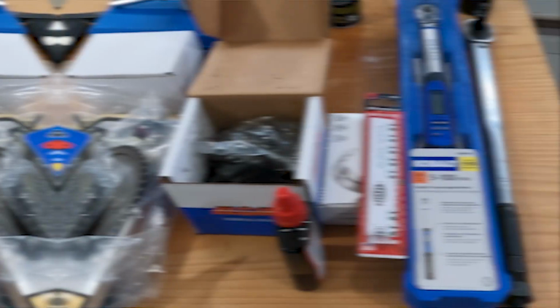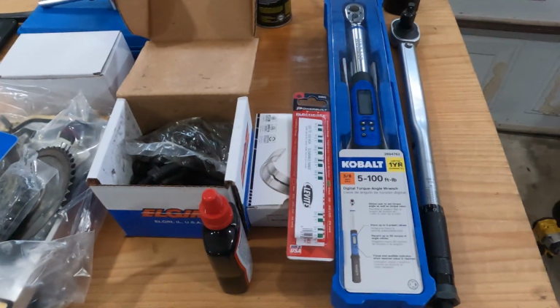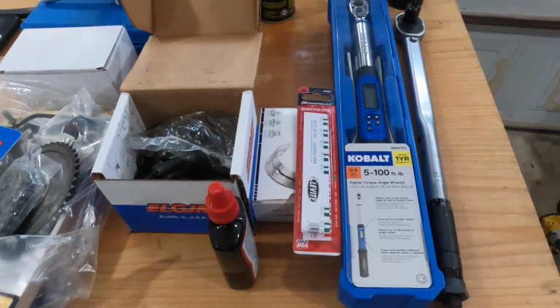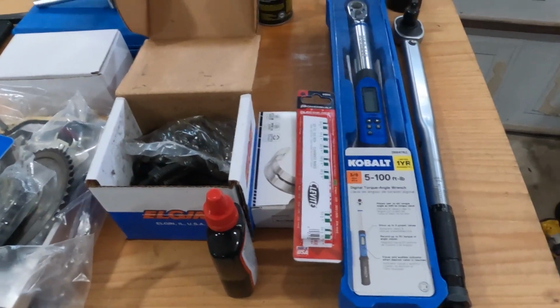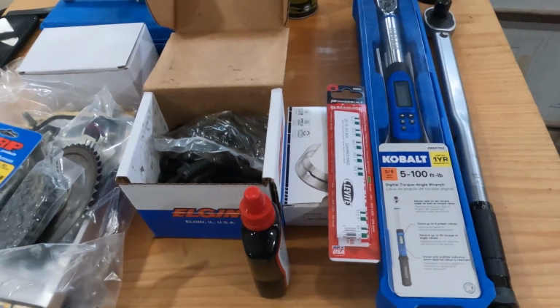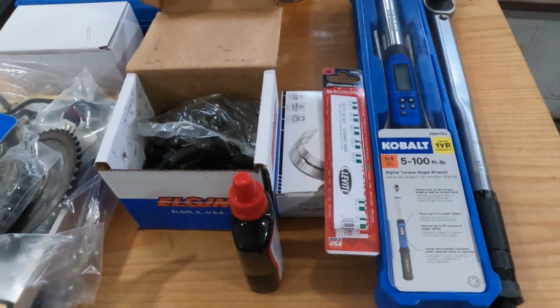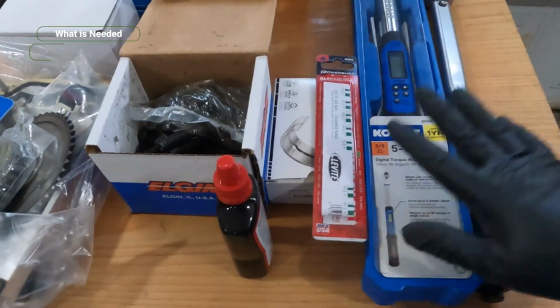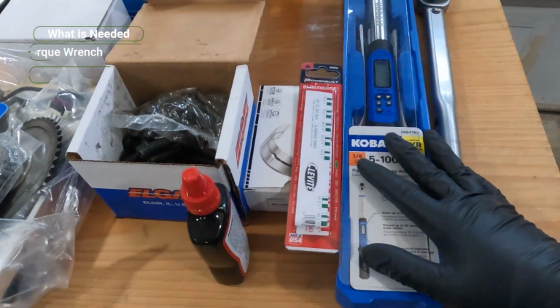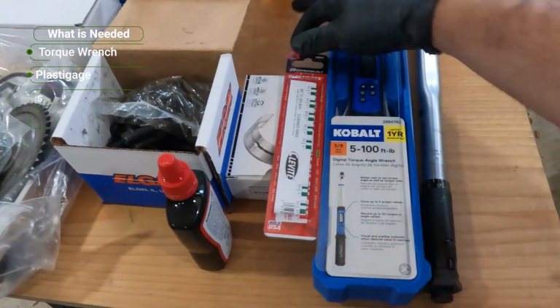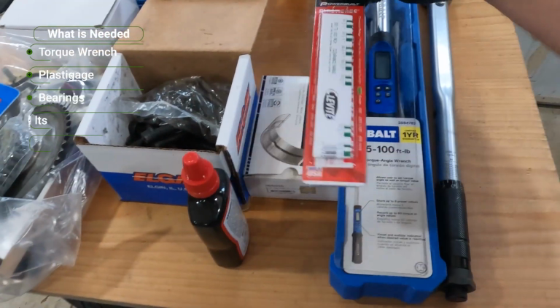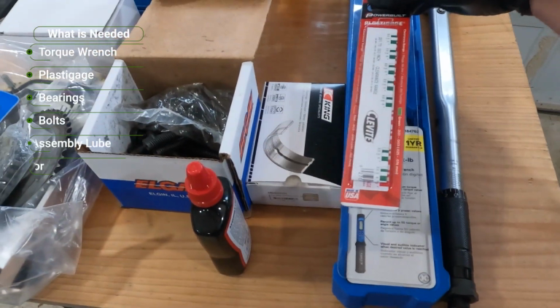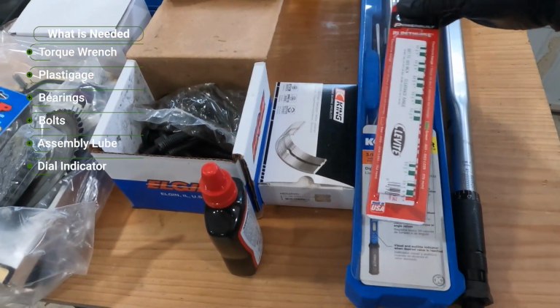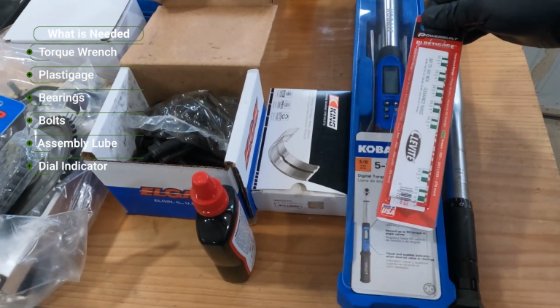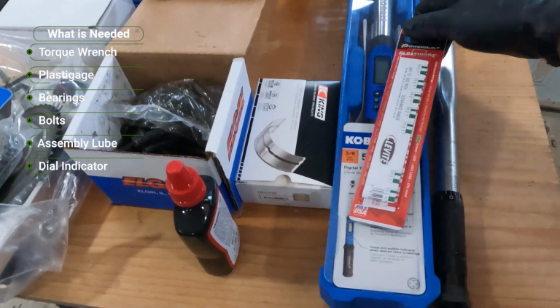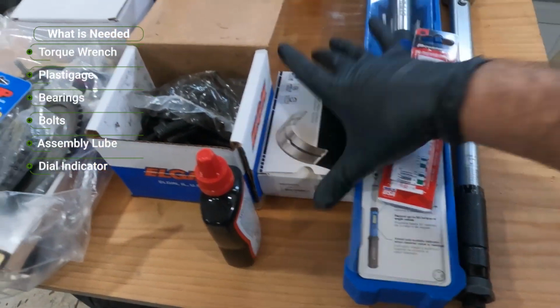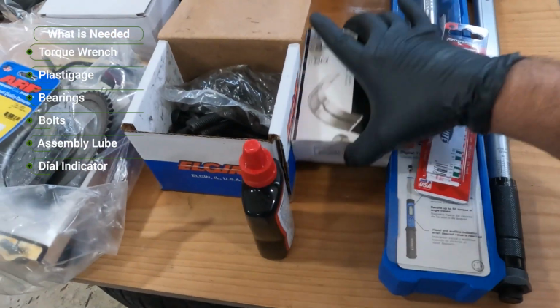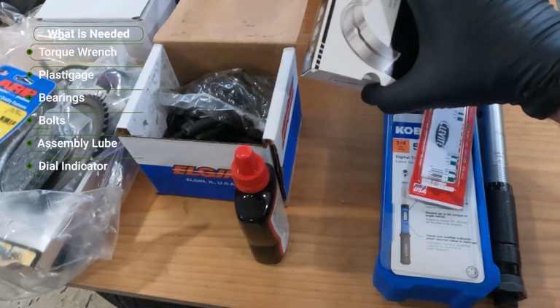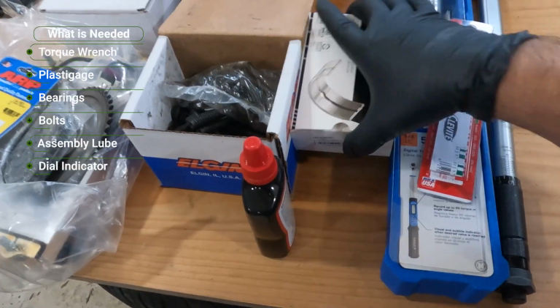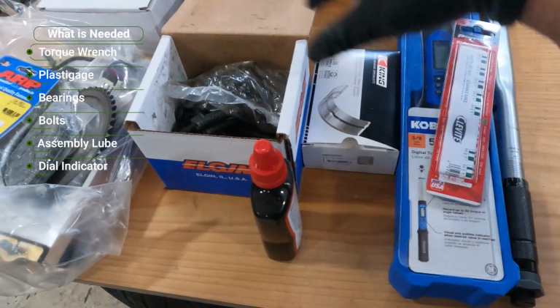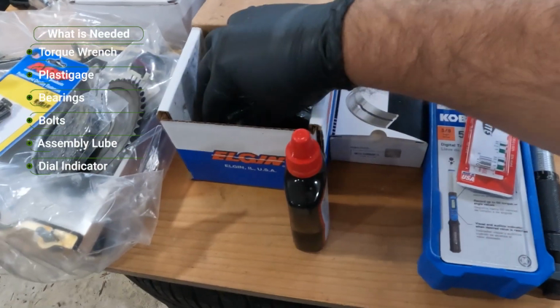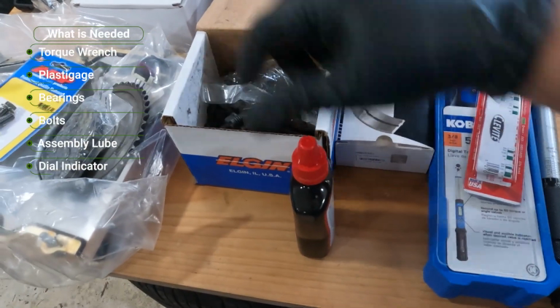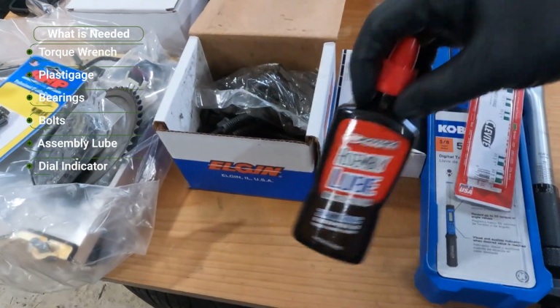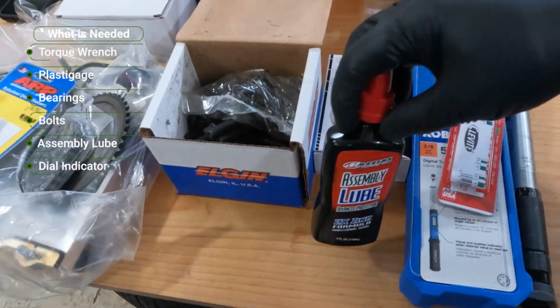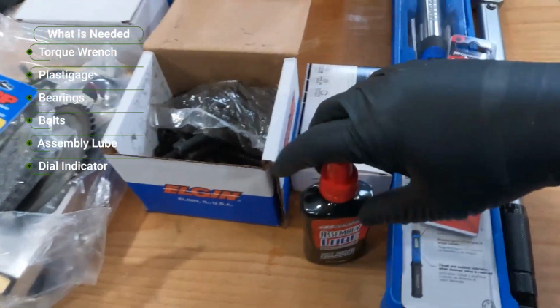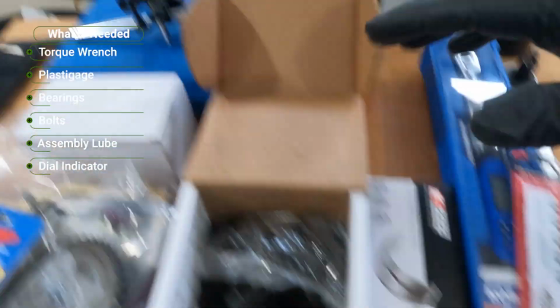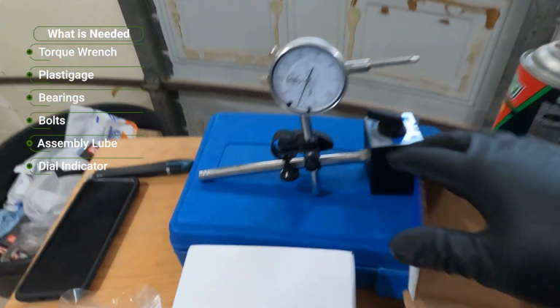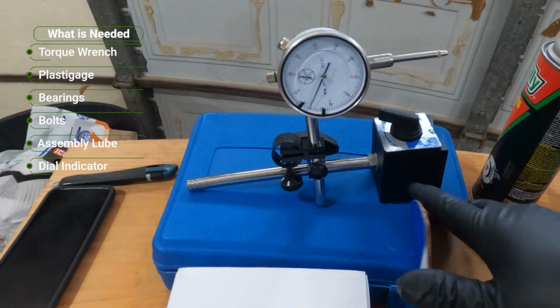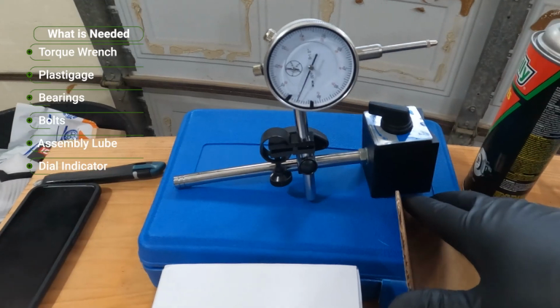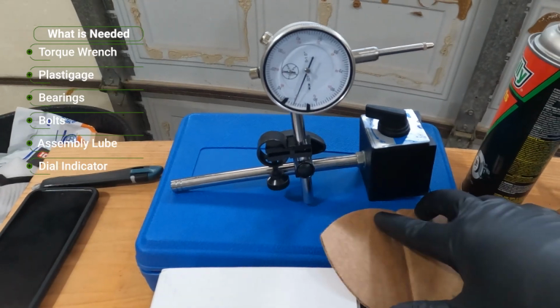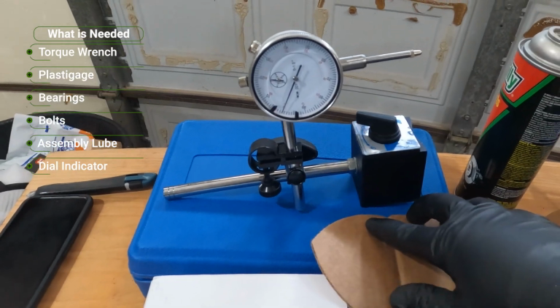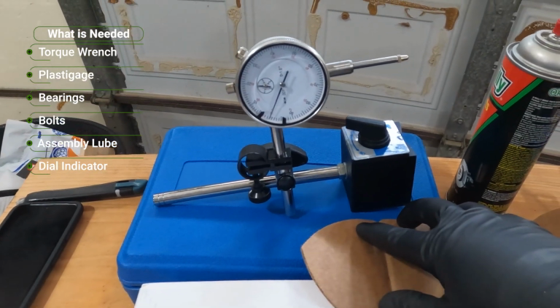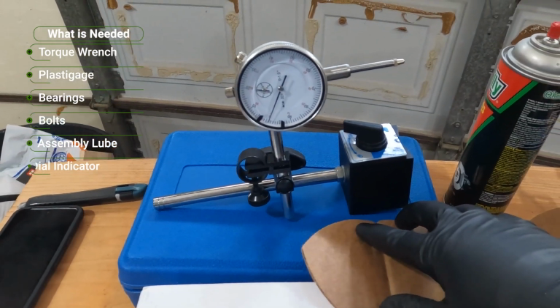For installing the crankshaft, aside from the crank, we'll need a torque wrench. I'll be using this plastic gauge to check the bearing clearance. We also need our bearings, main bolts, assembly lube, and I have this gauge as well to check the thrust.